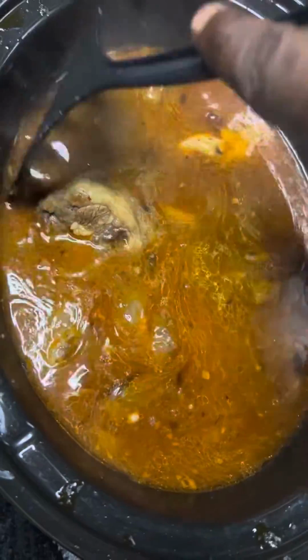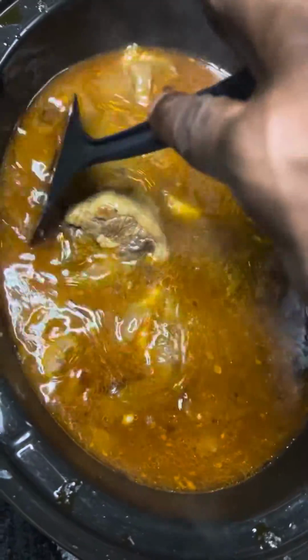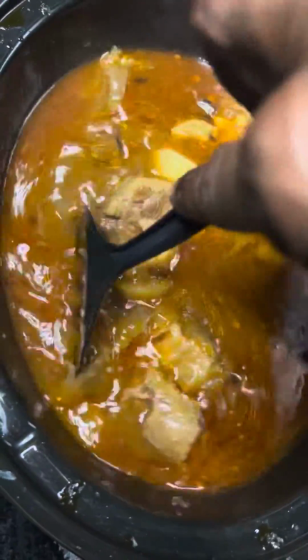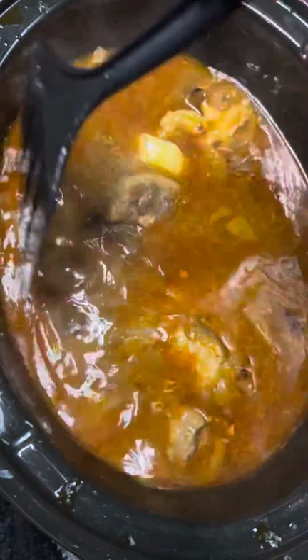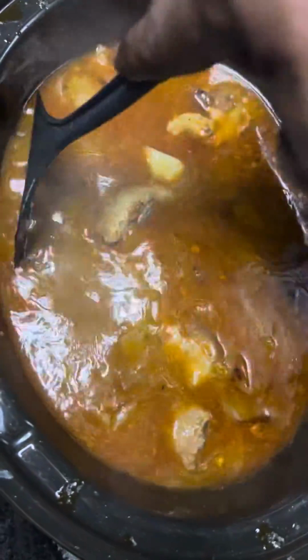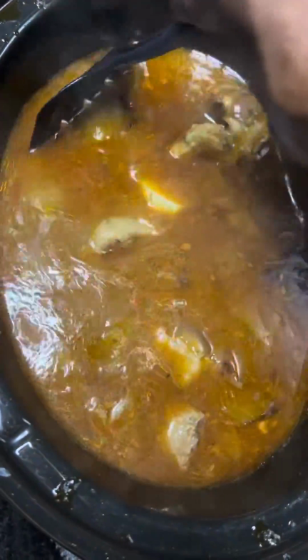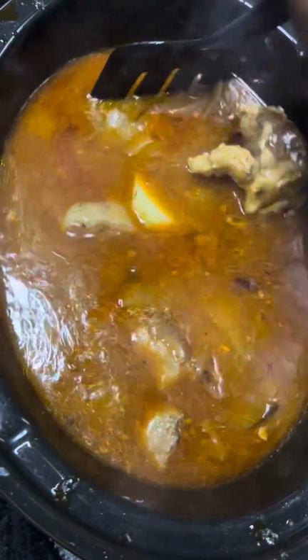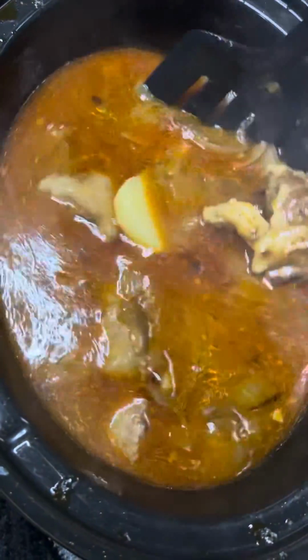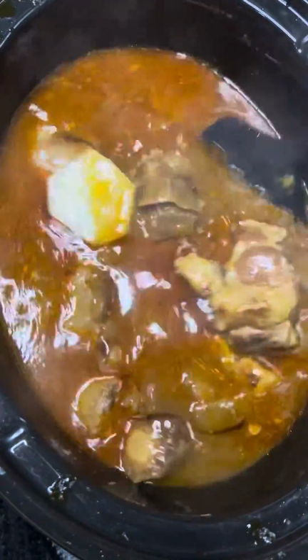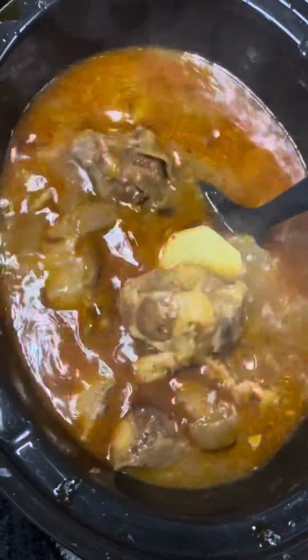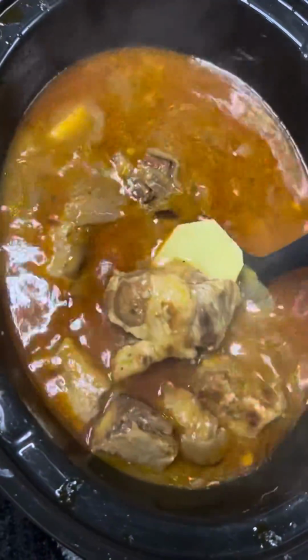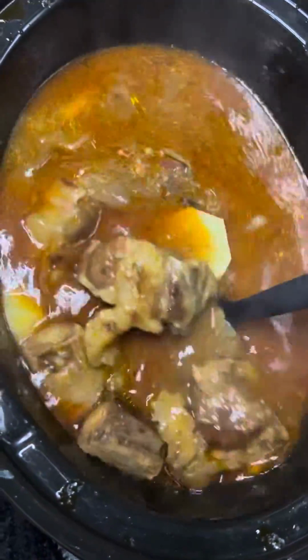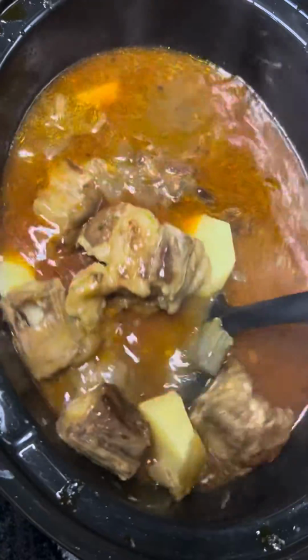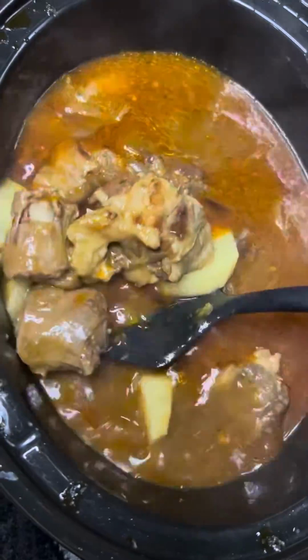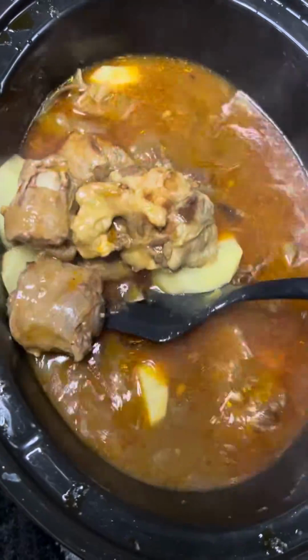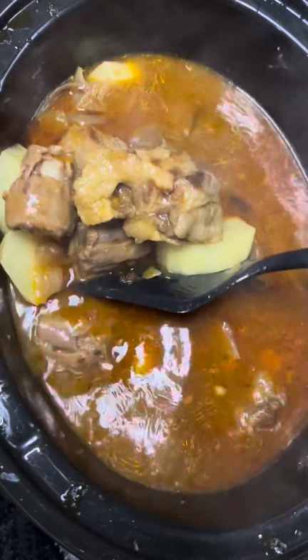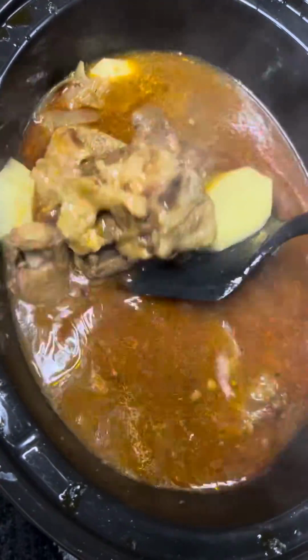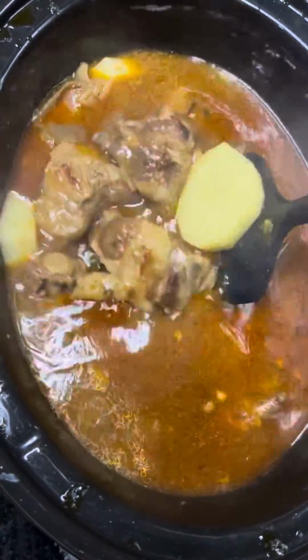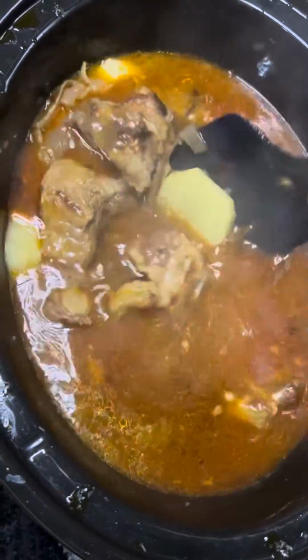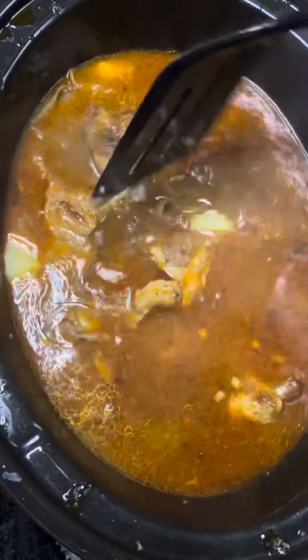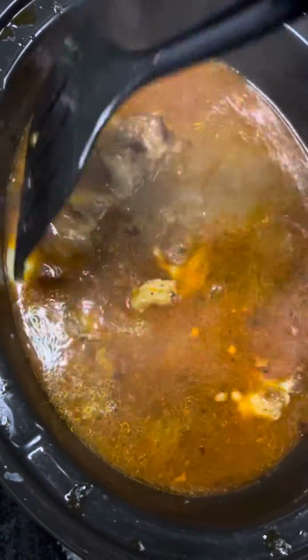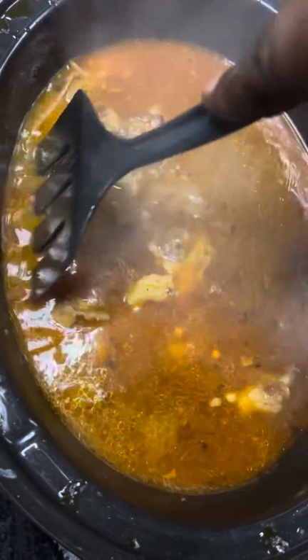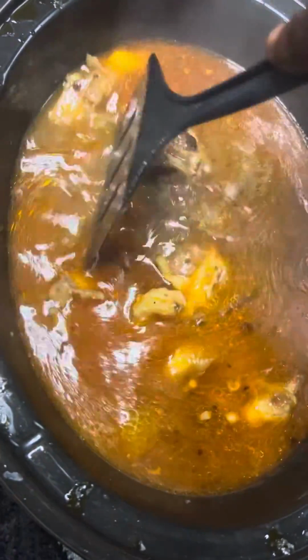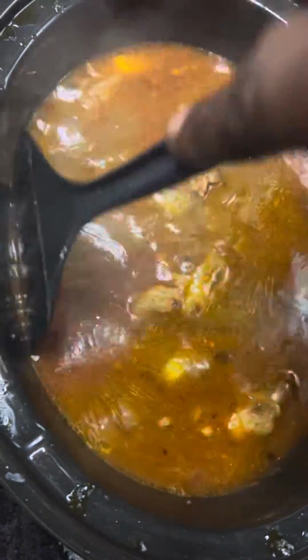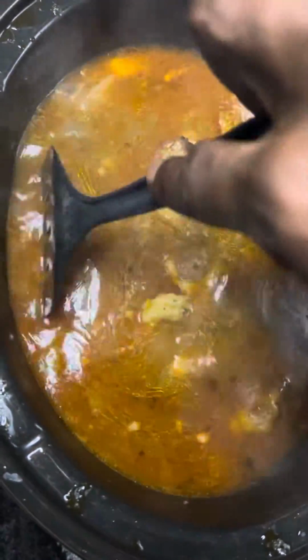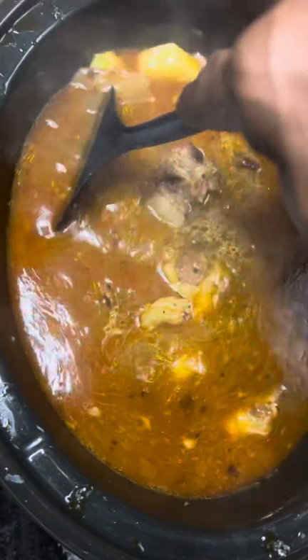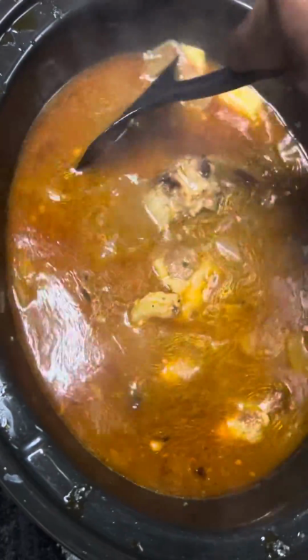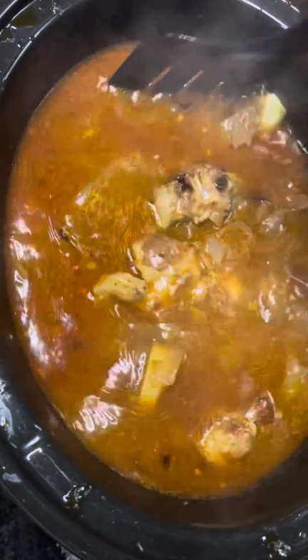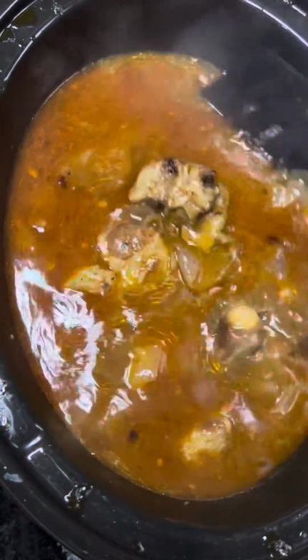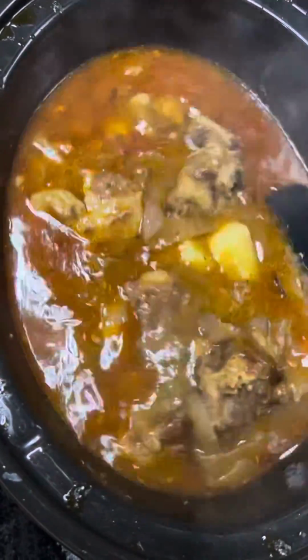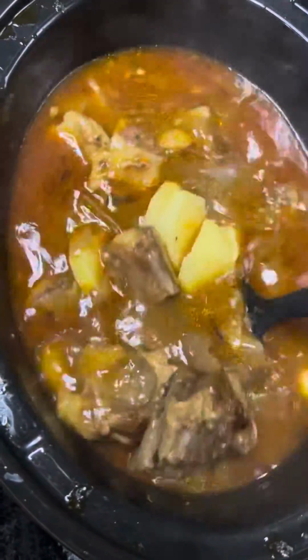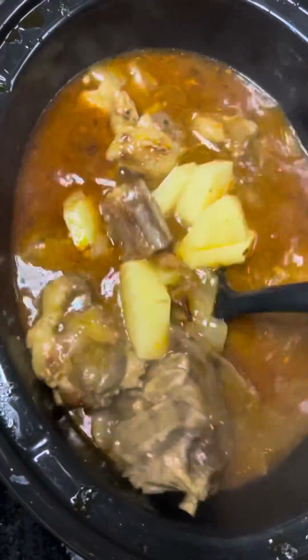So we got the oxtails and potatoes. We got some spinach. We got some salad. We got some juice. This is what it's like cookin' oxtails in my truck.